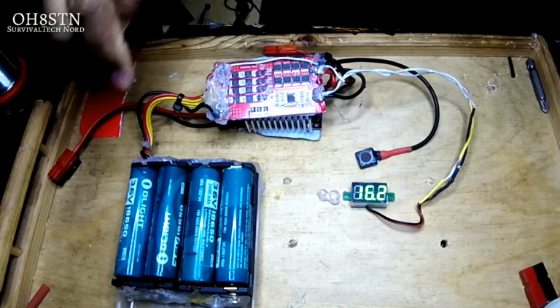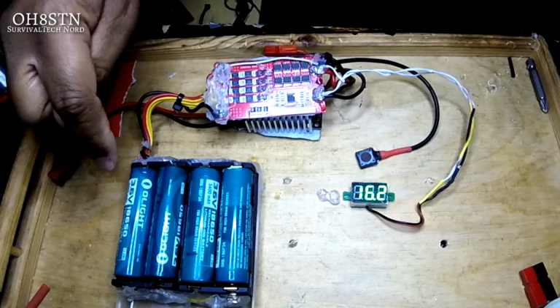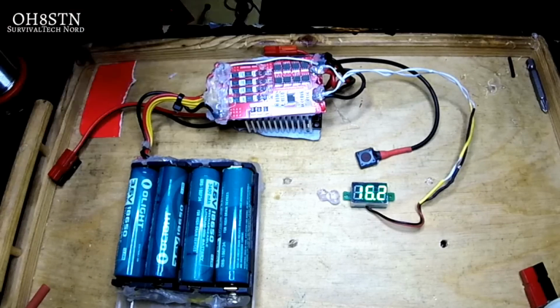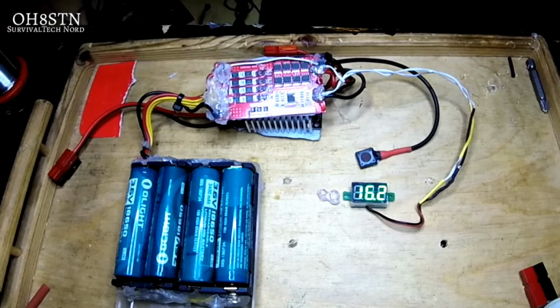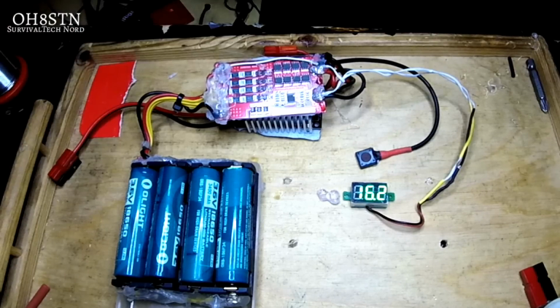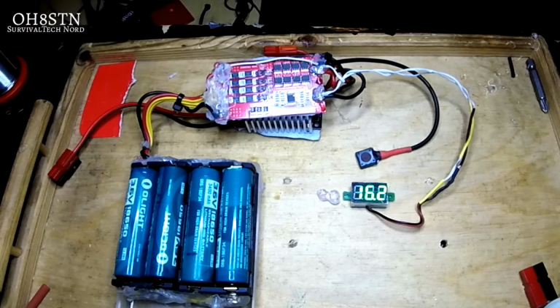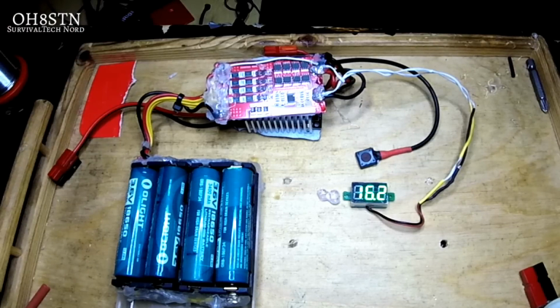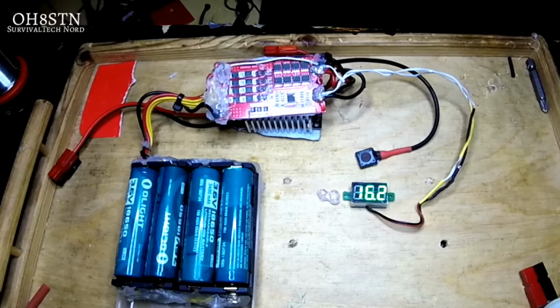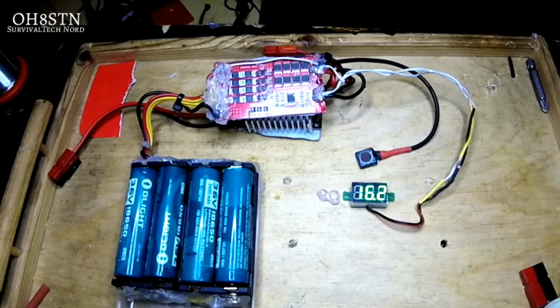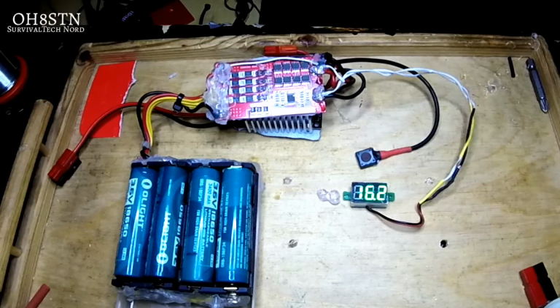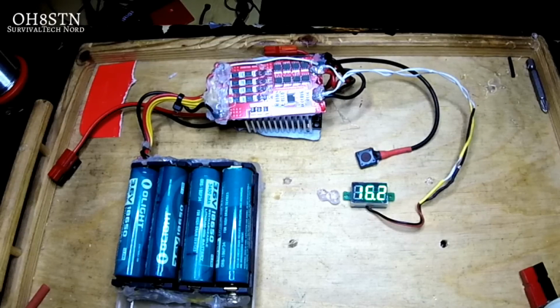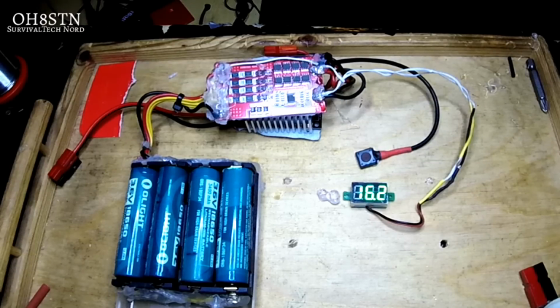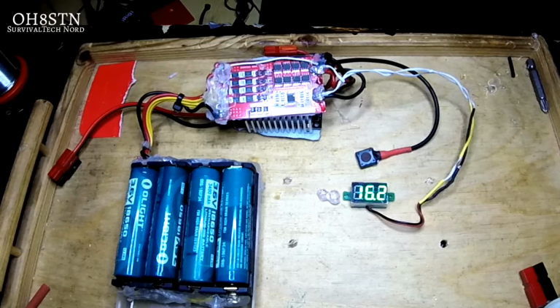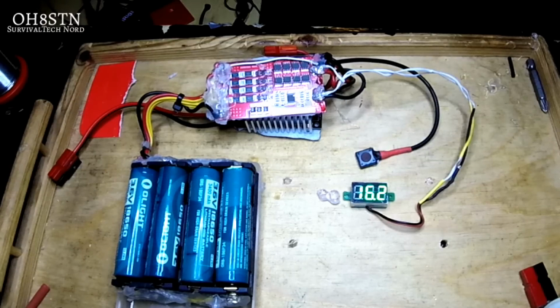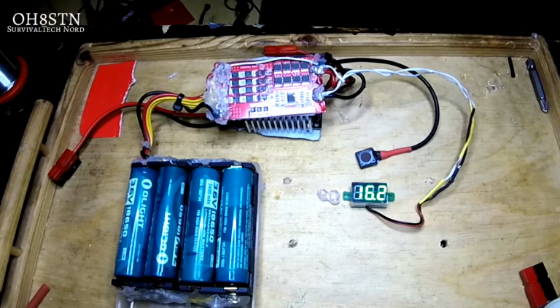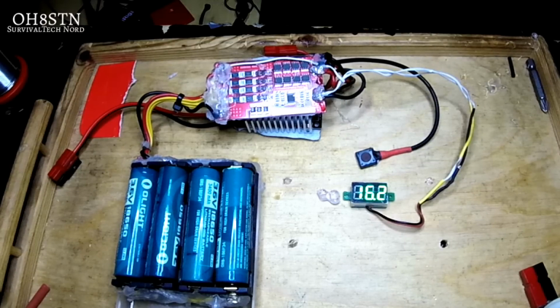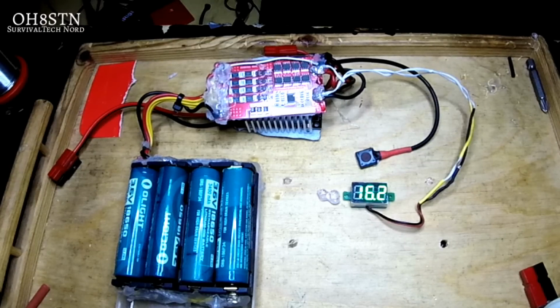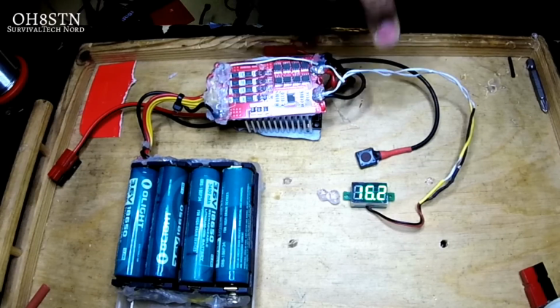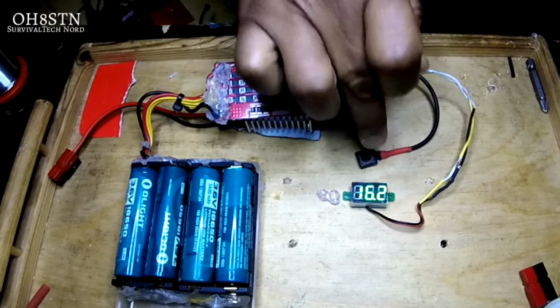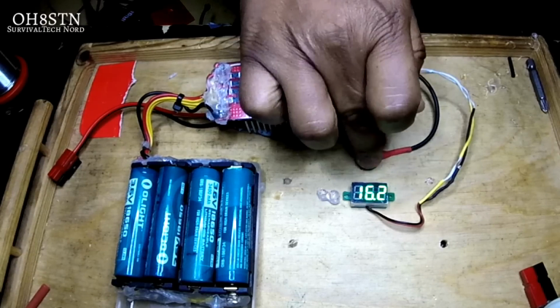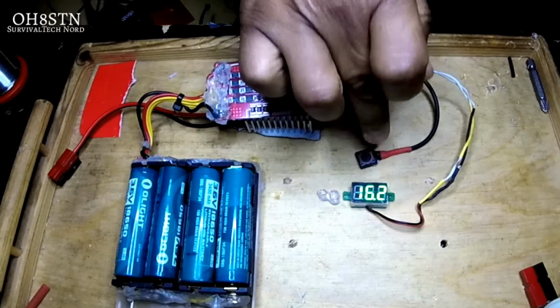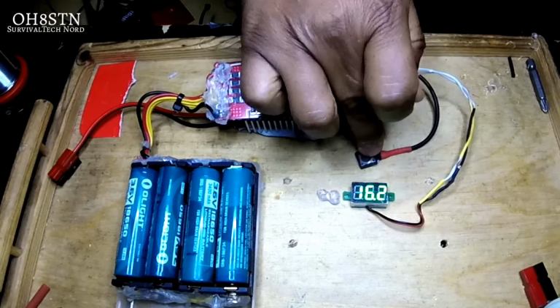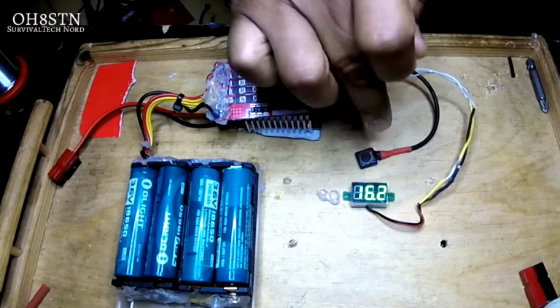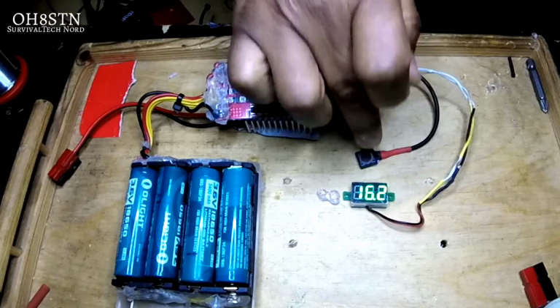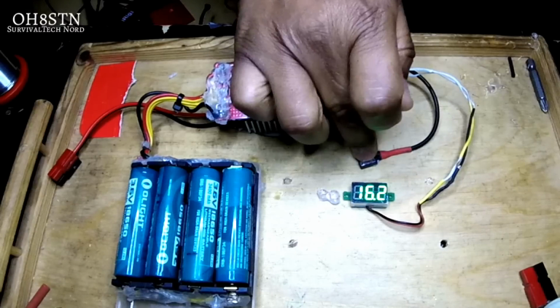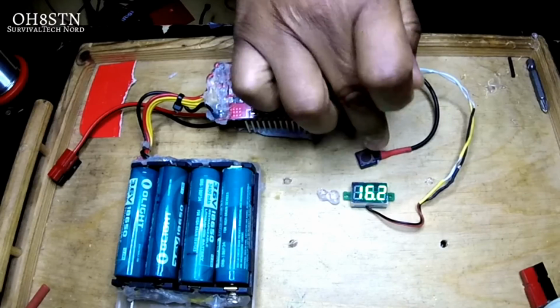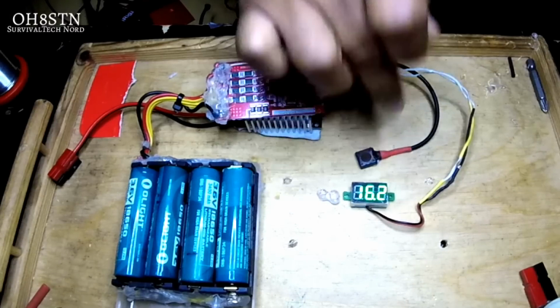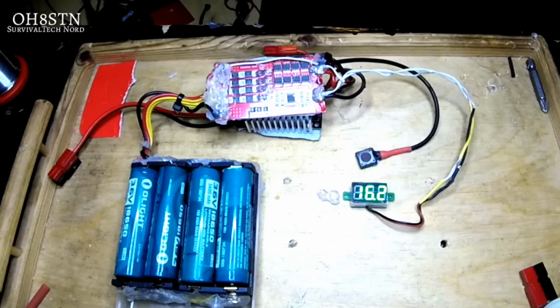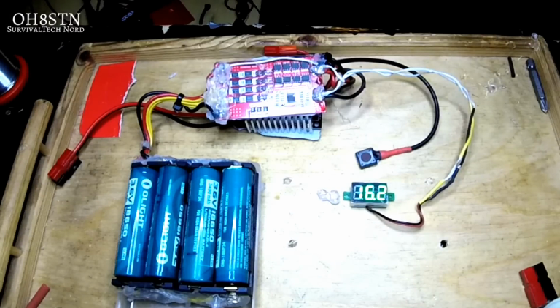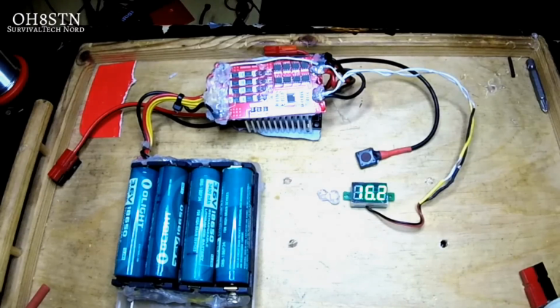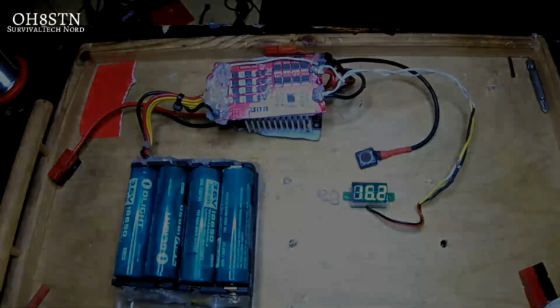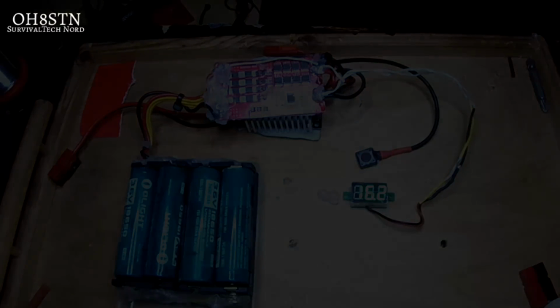You might also notice that no matter how many times I push that momentary switch, nothing bad happens to the BMS. Moreover, pressing the momentary switch doesn't change the voltage of the load port — that's still going to get 12 volts.